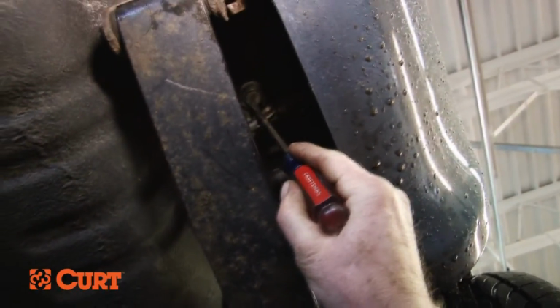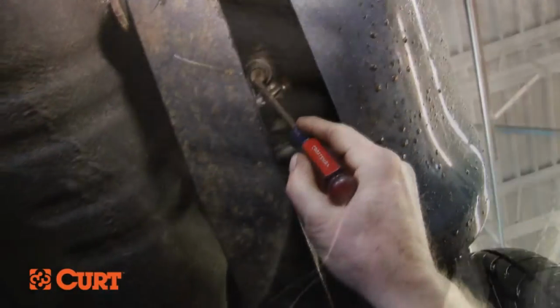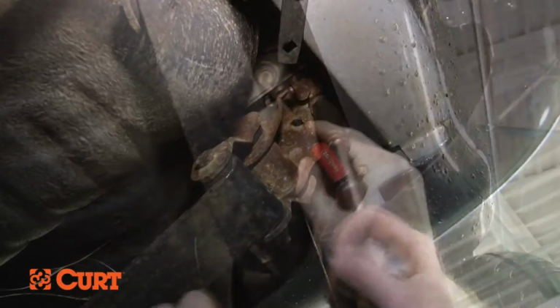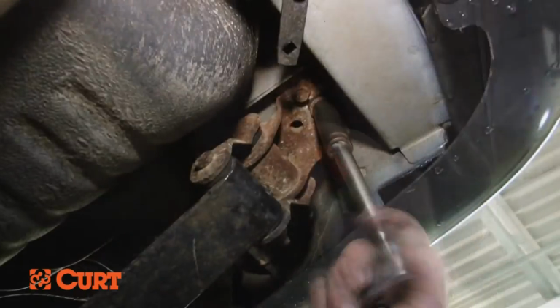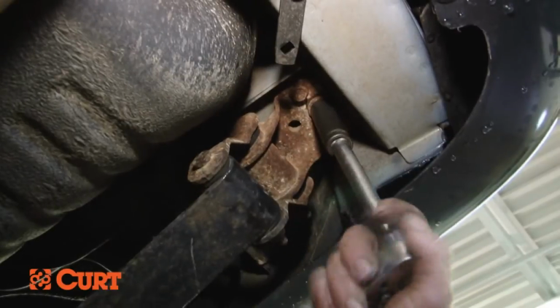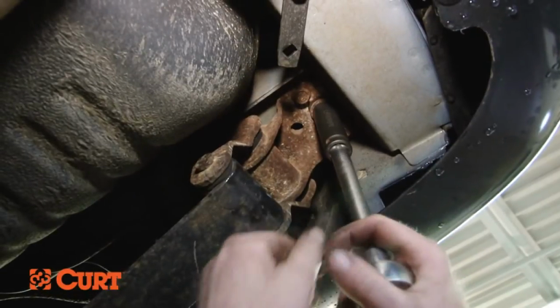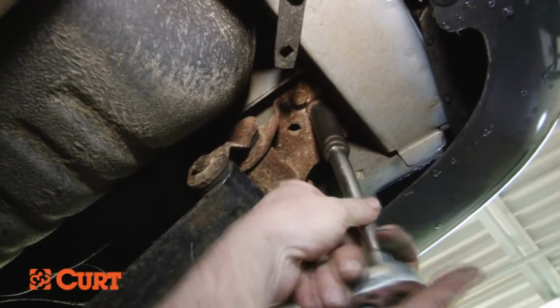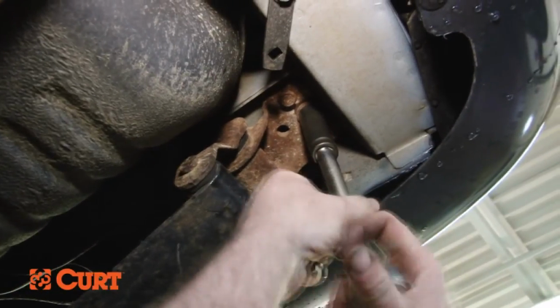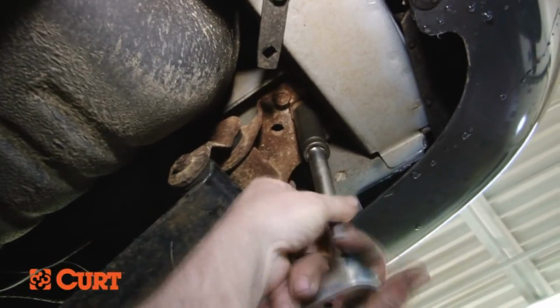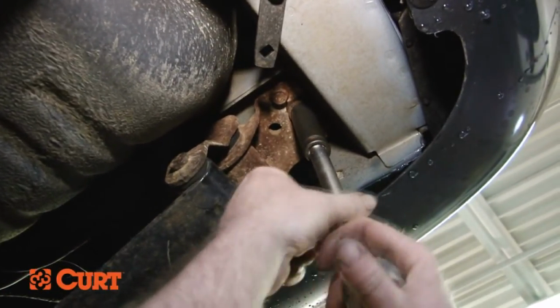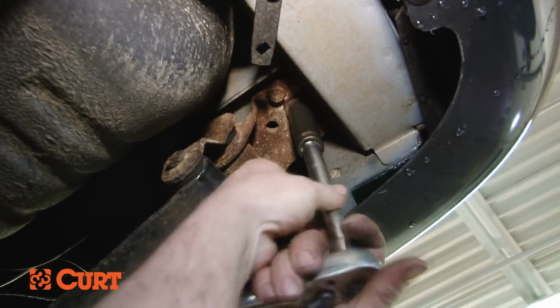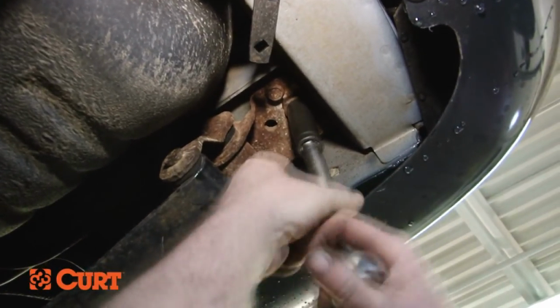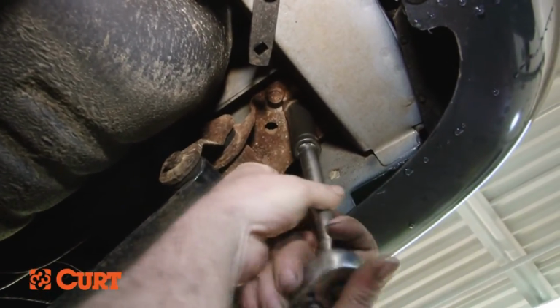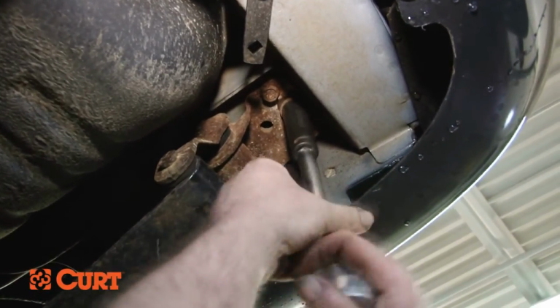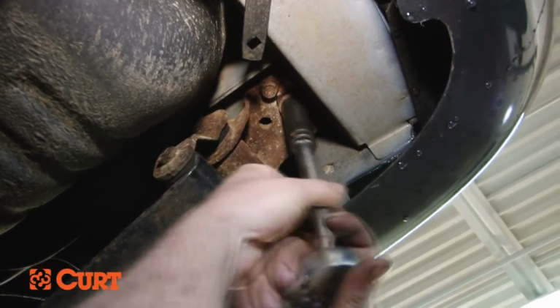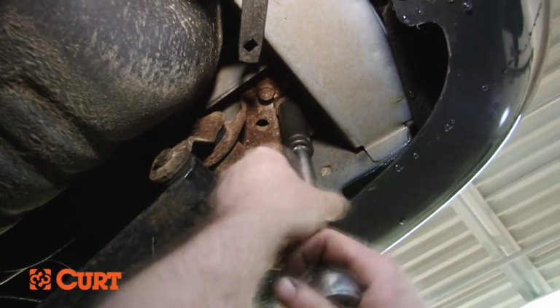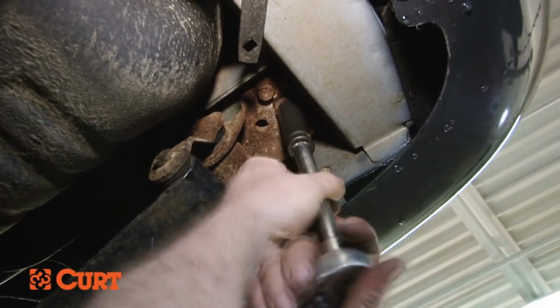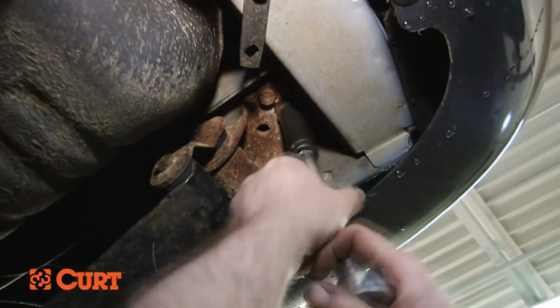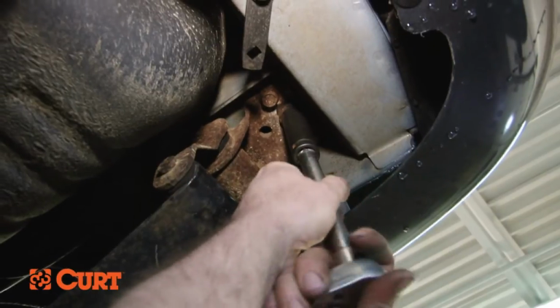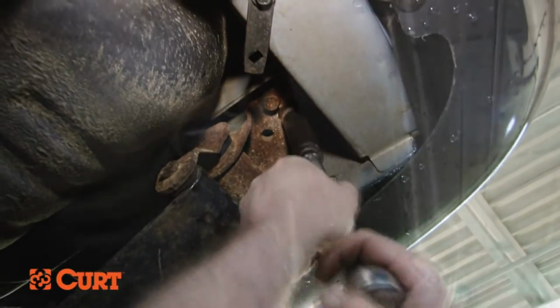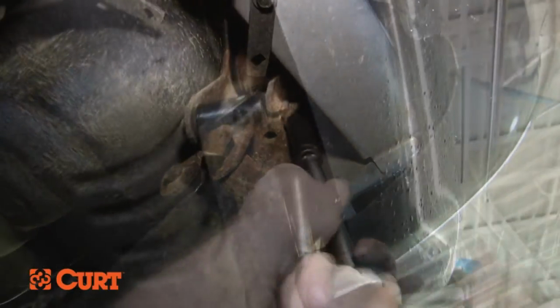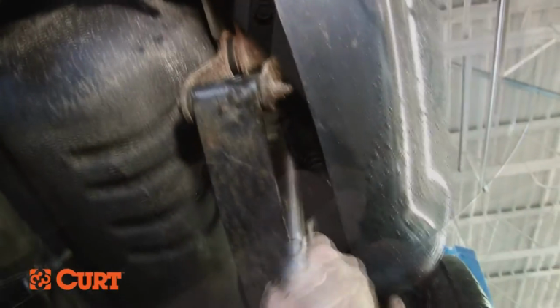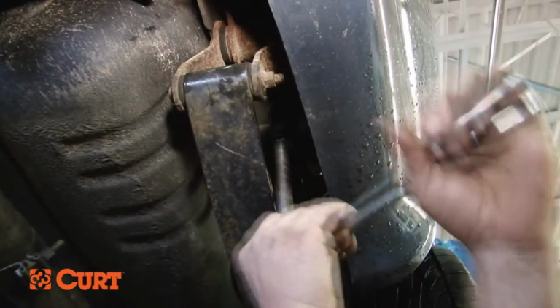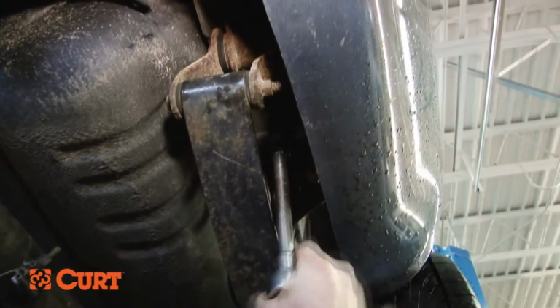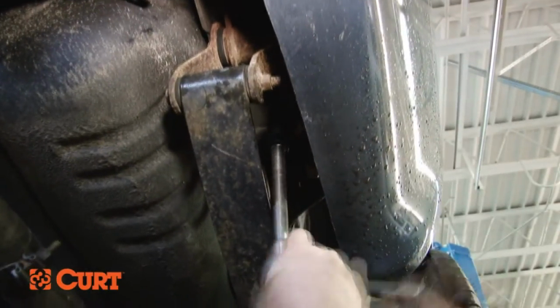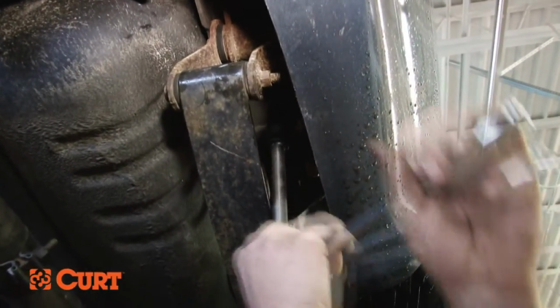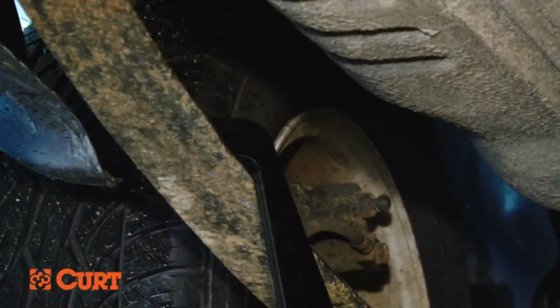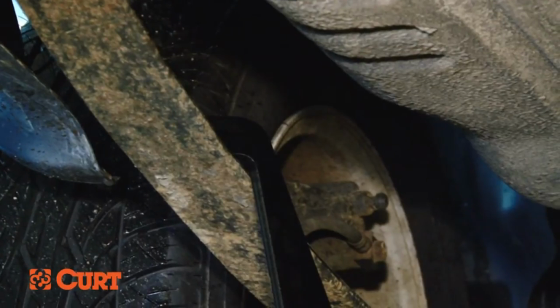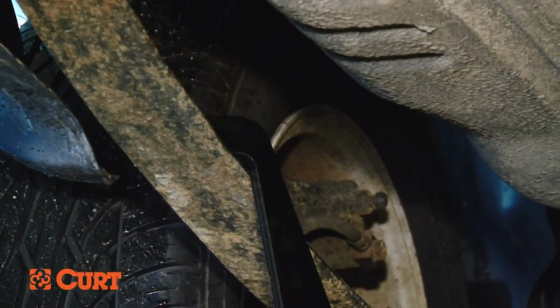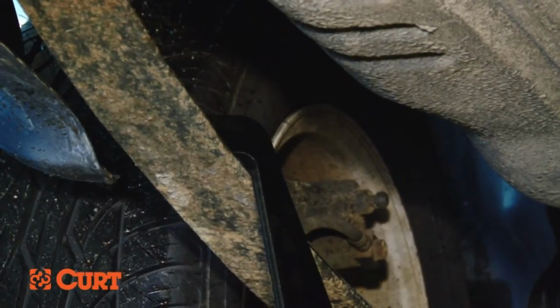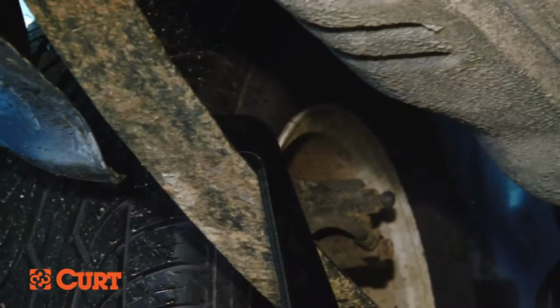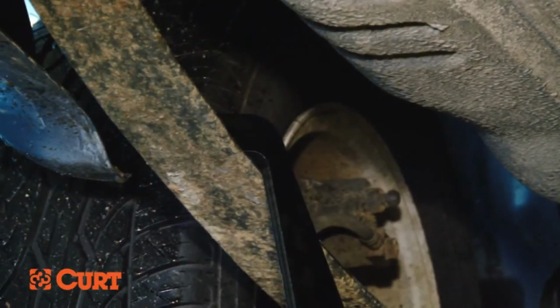Once you've removed all four fasteners, repeat this process on the driver's side. You are now ready to attach the hitch to the frame.